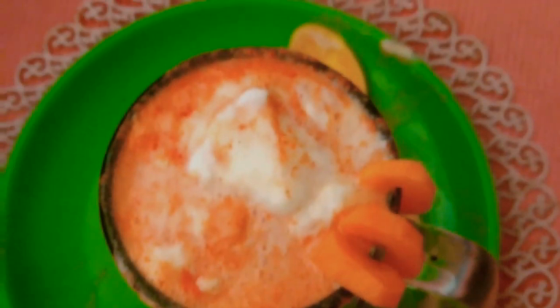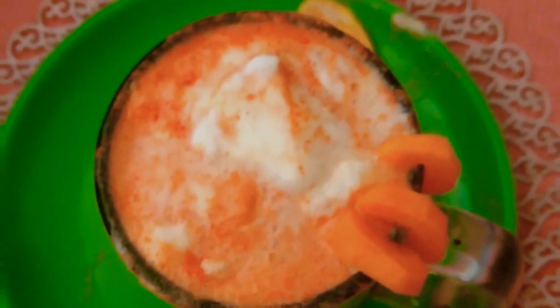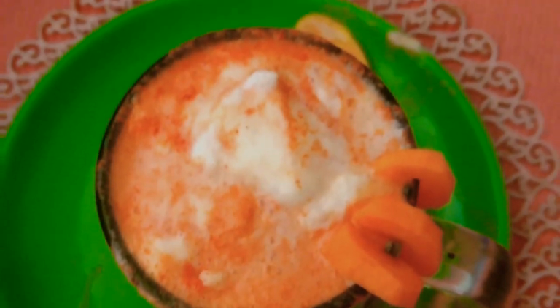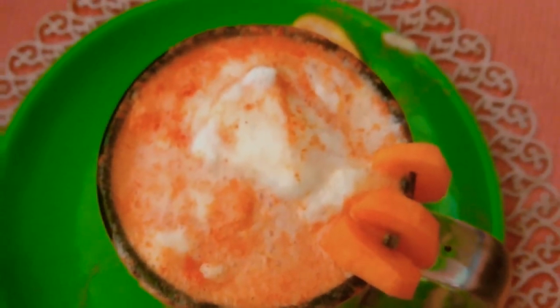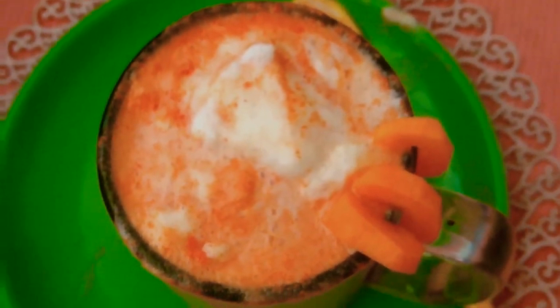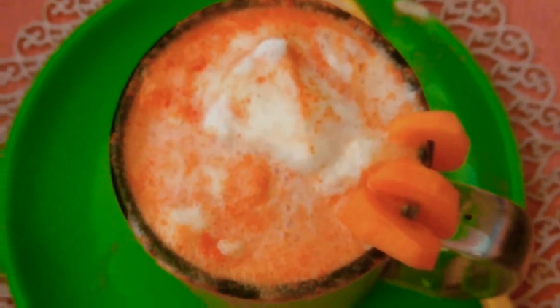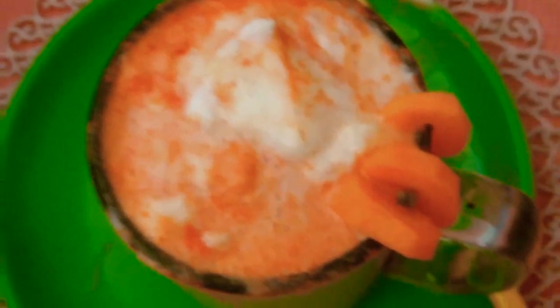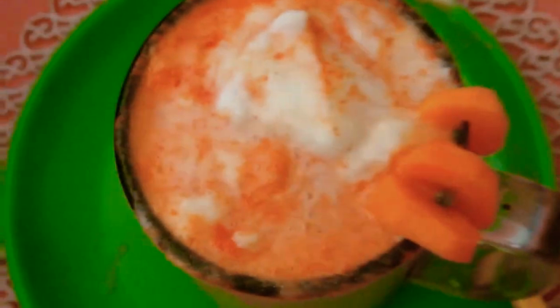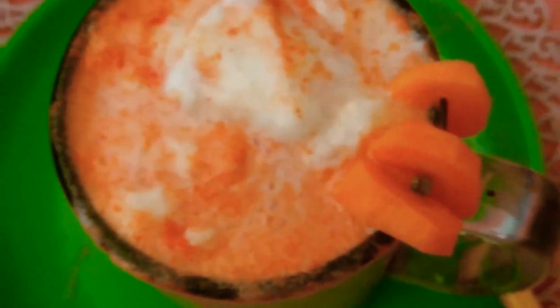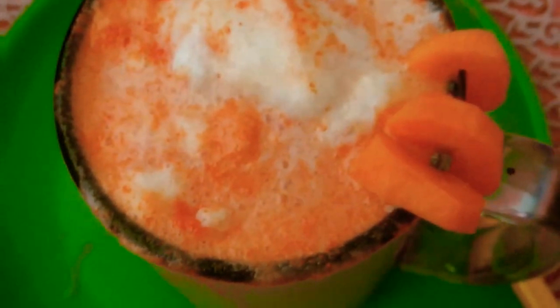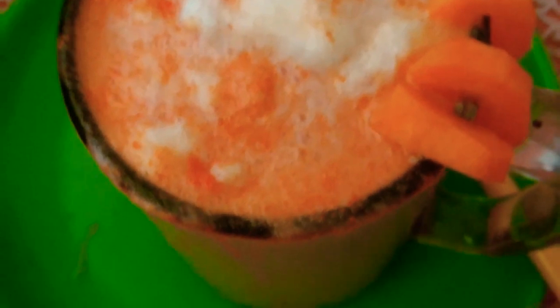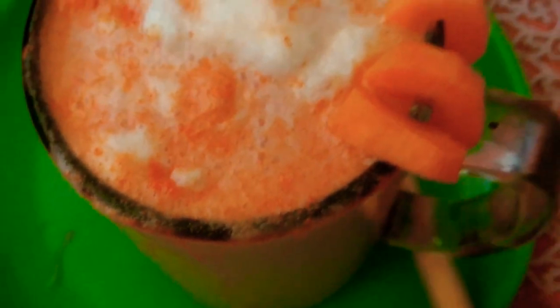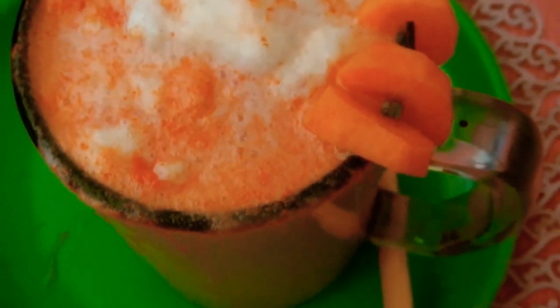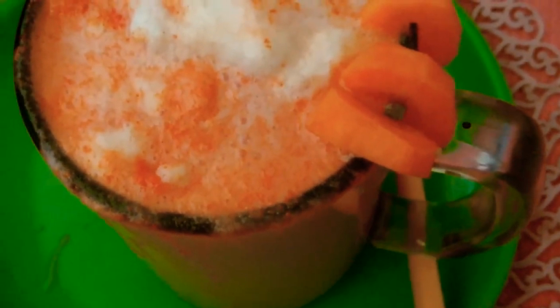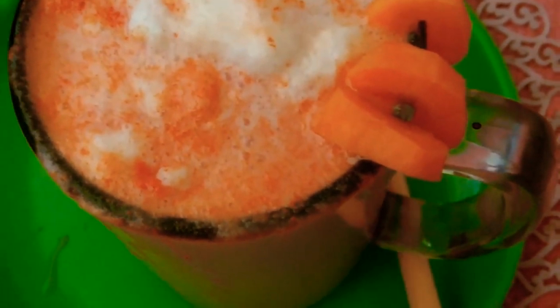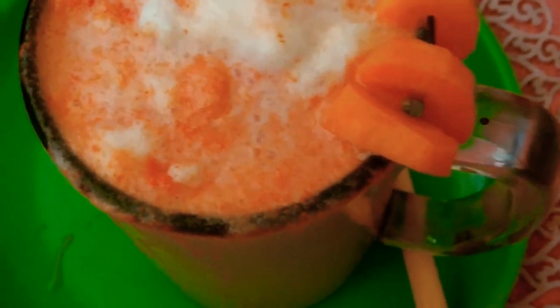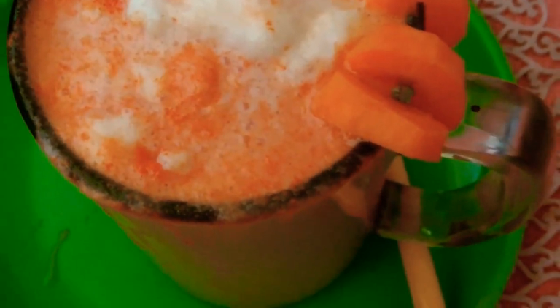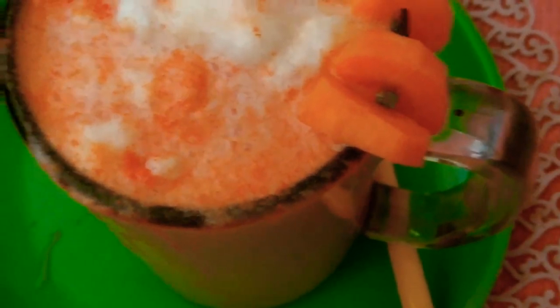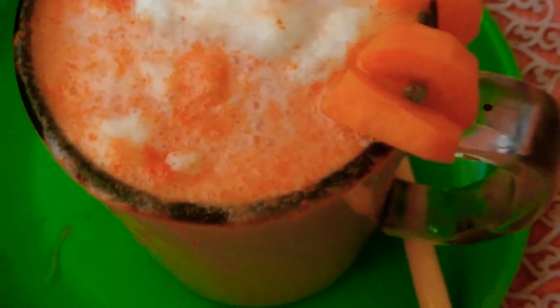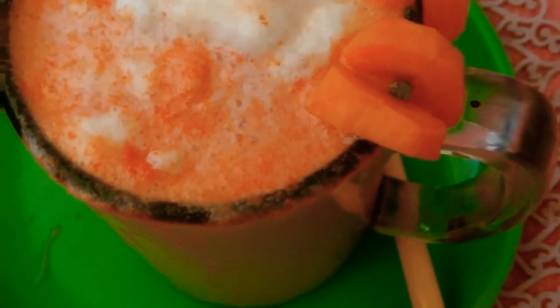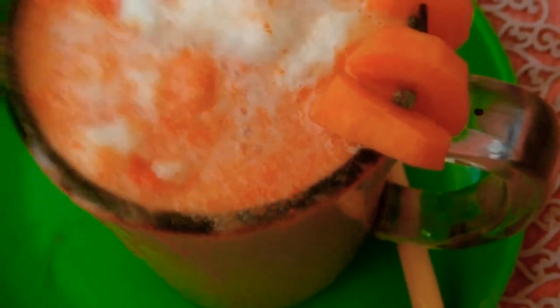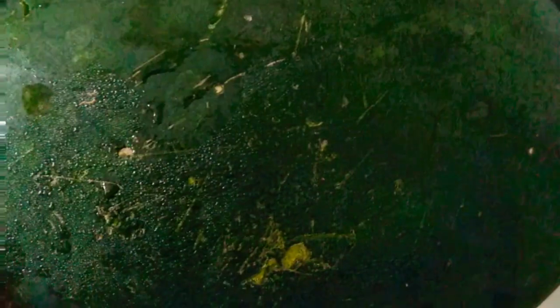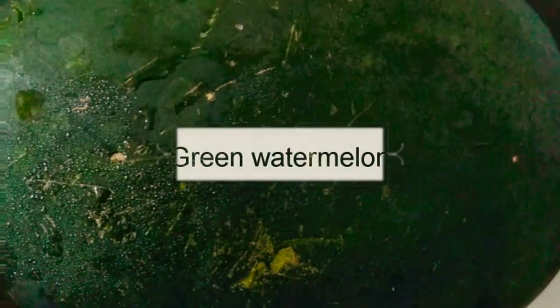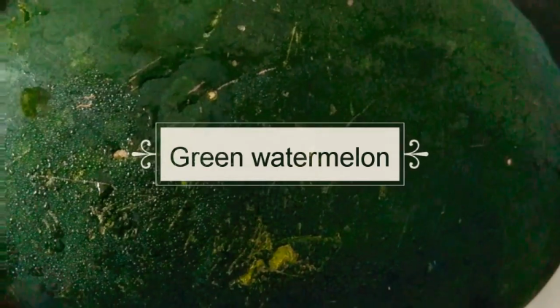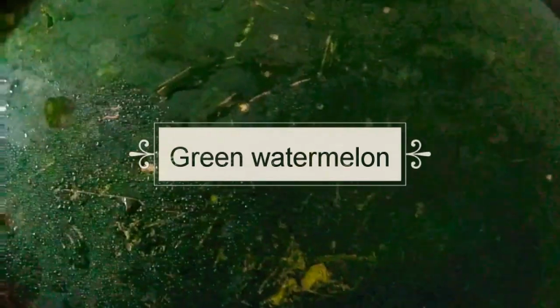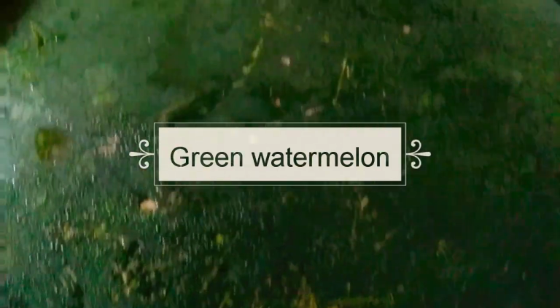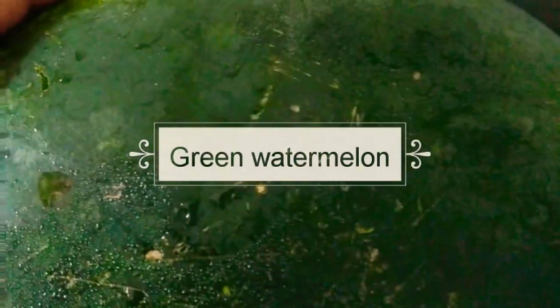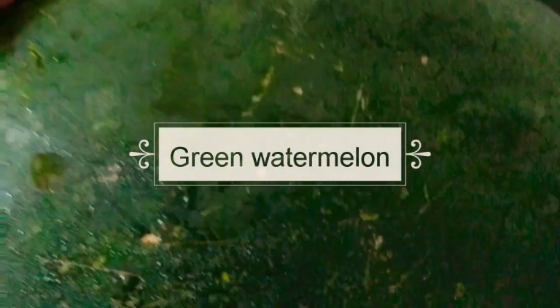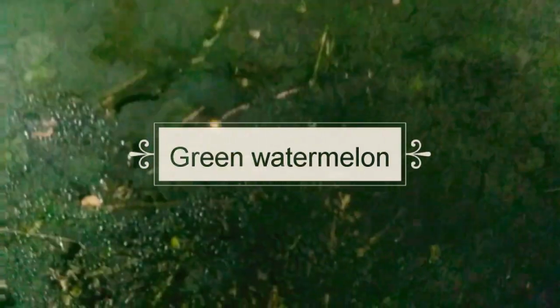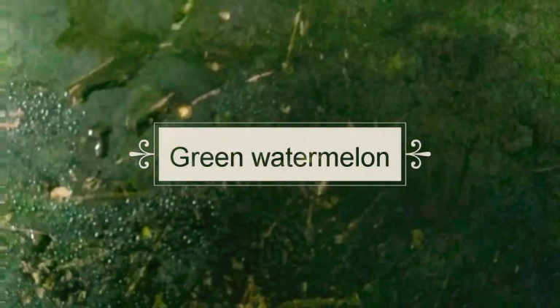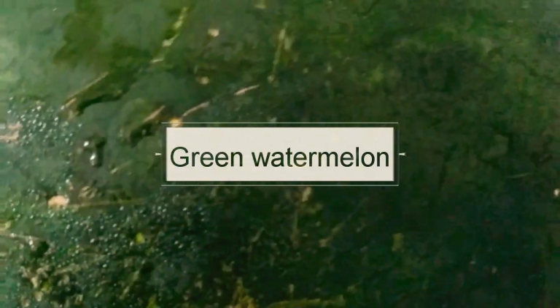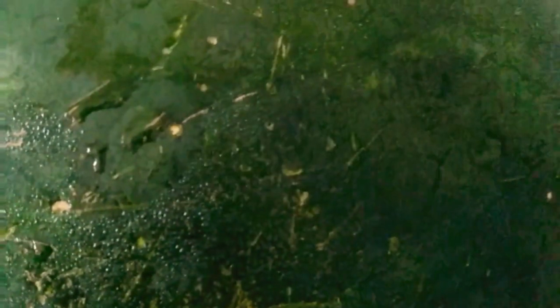I am going to add a milkshake. Make sure we have a medium size.